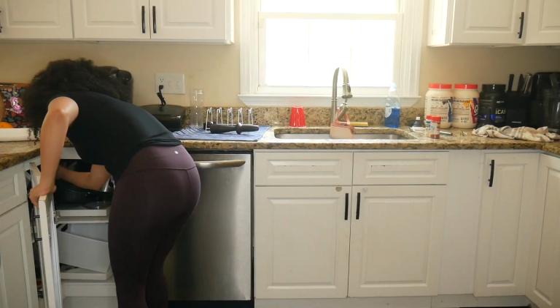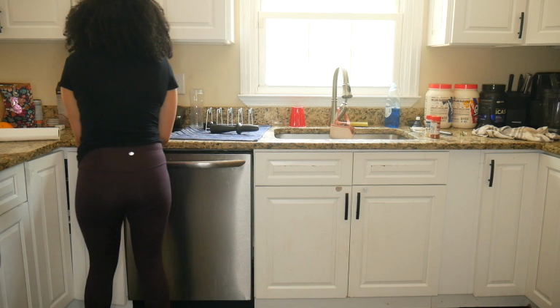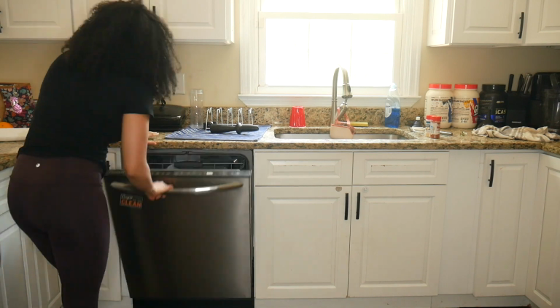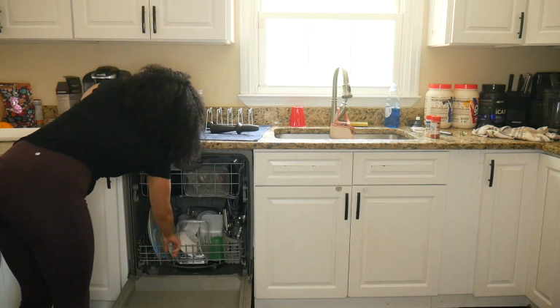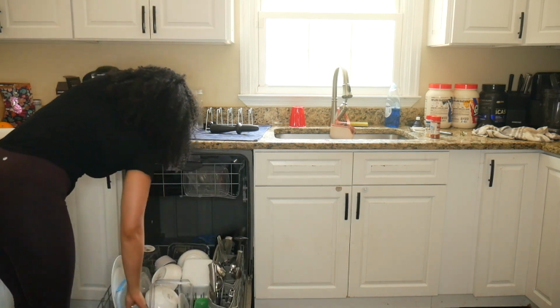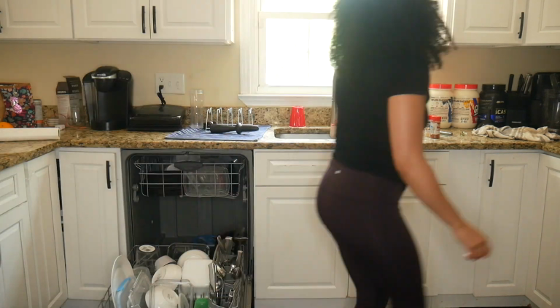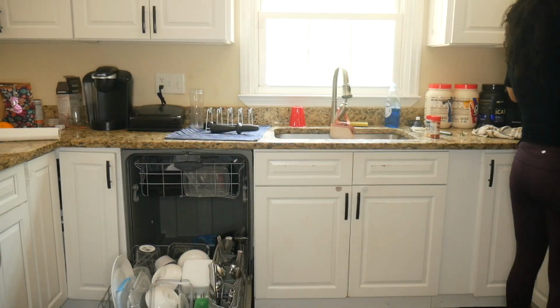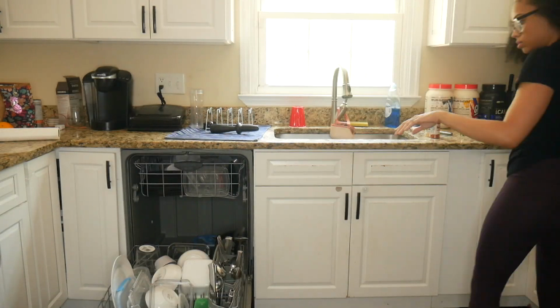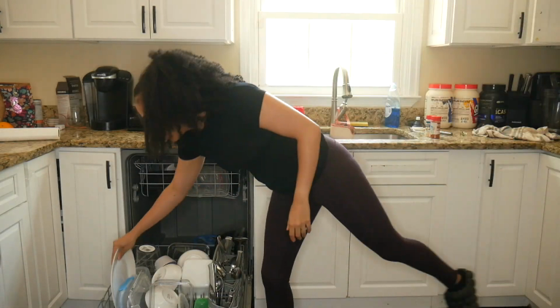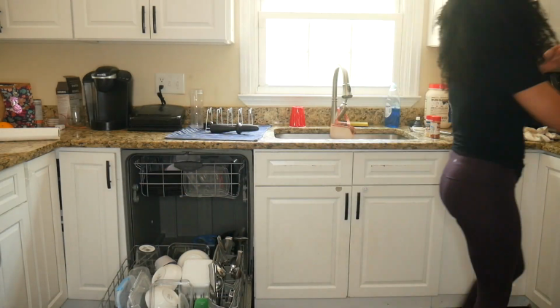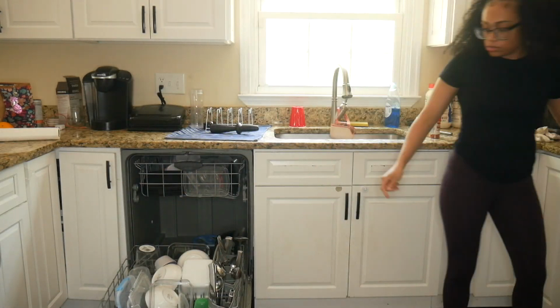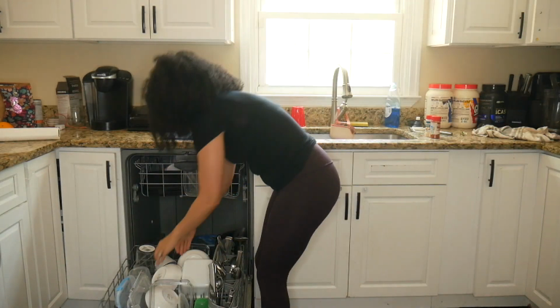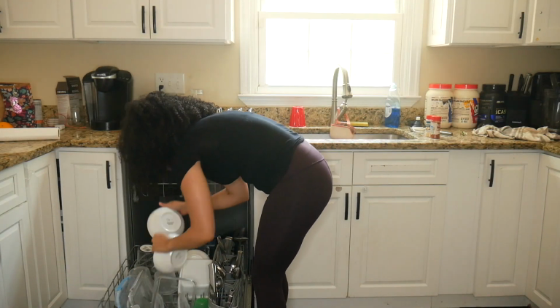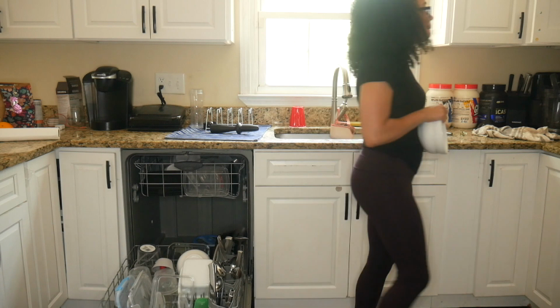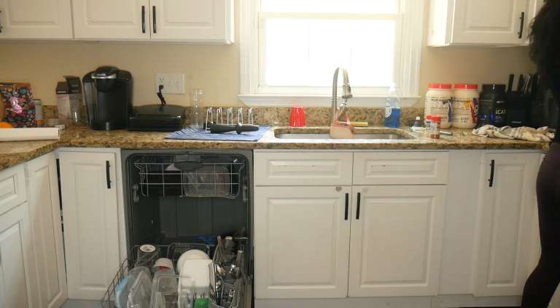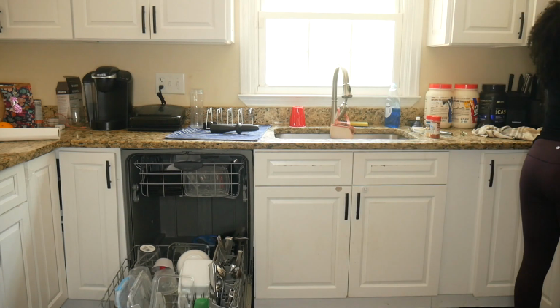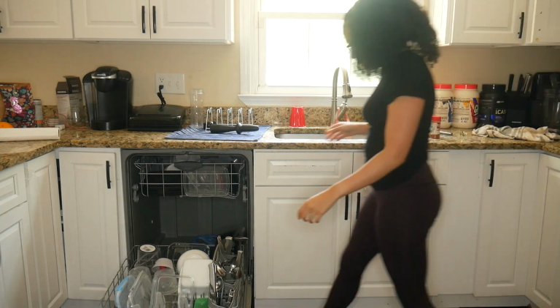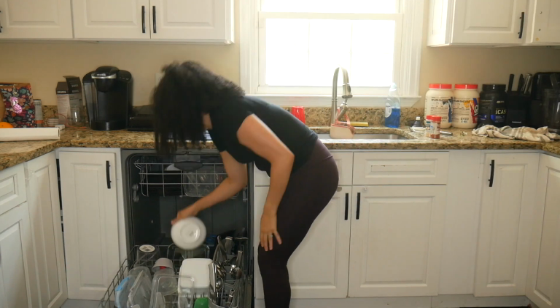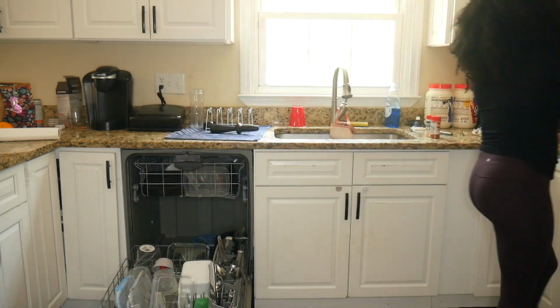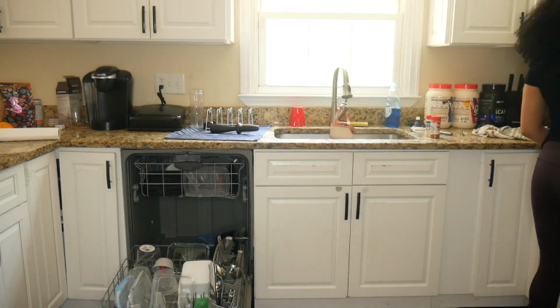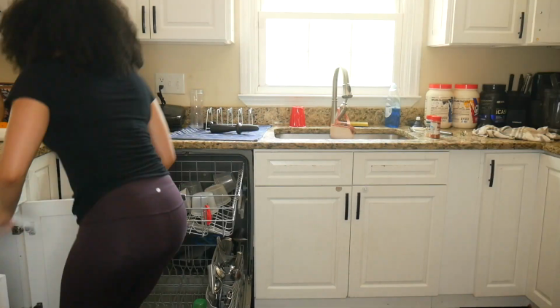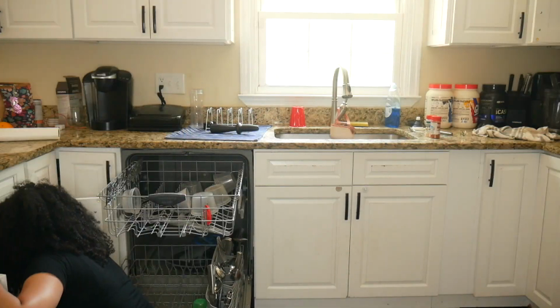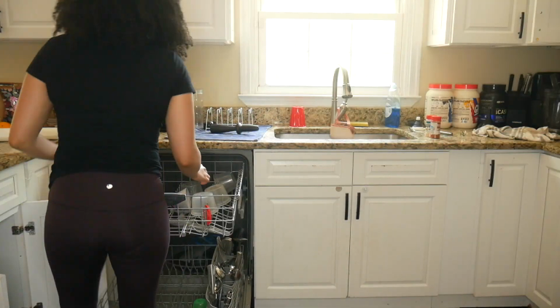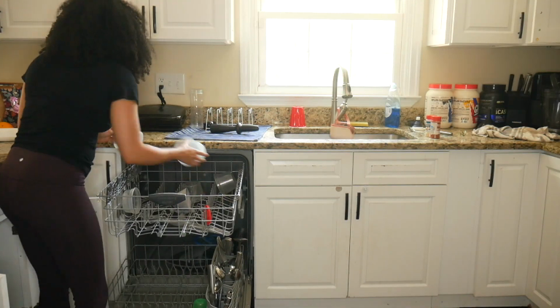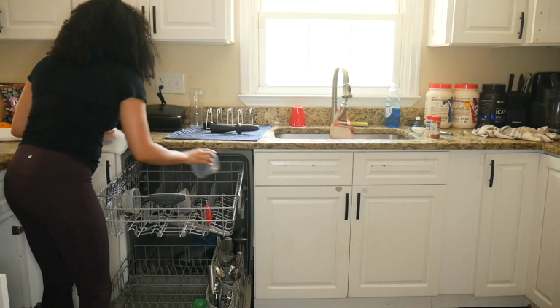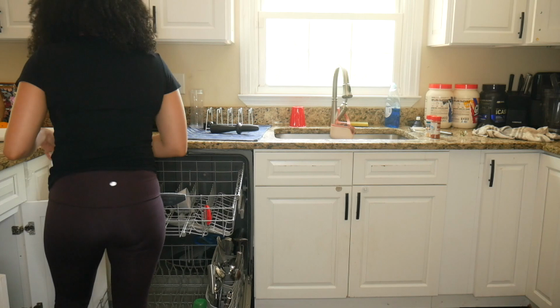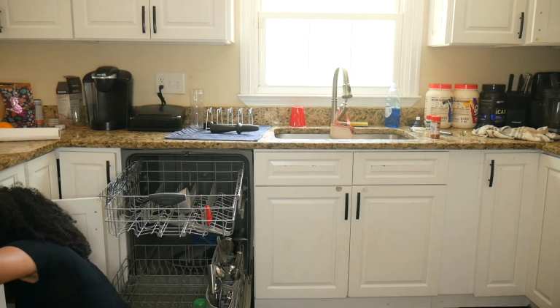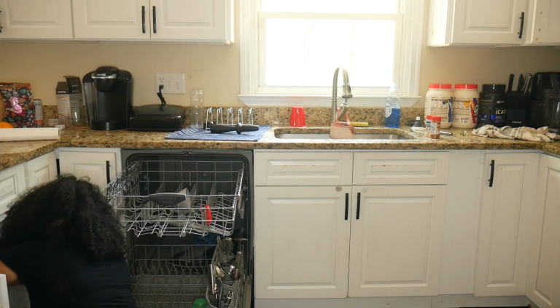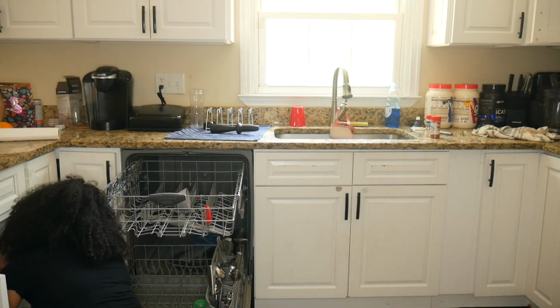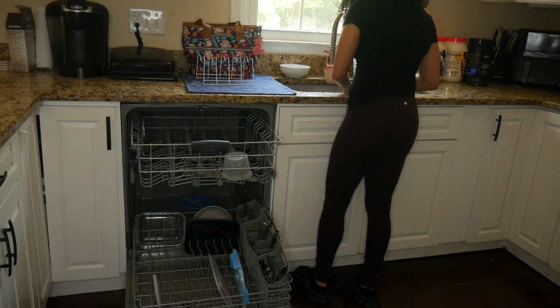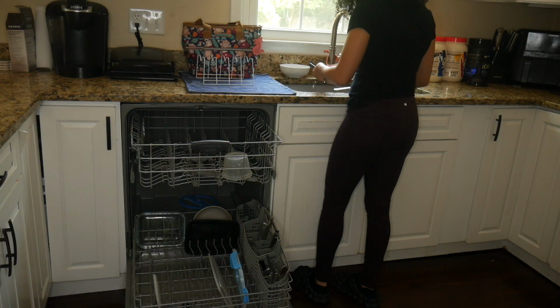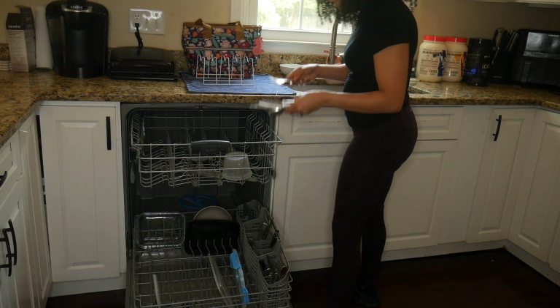I don't know about you guys, but anytime I clean I need to start with the dishes, because that's my least favorite part about cleaning. So I unload the dishwasher, load that up, and get the dishes out of the way.